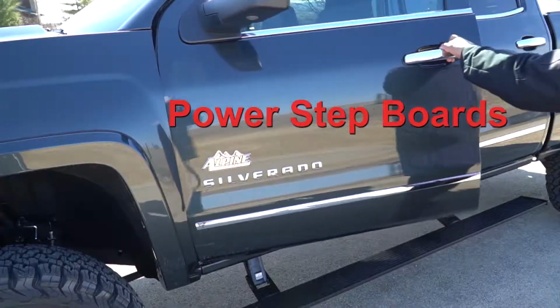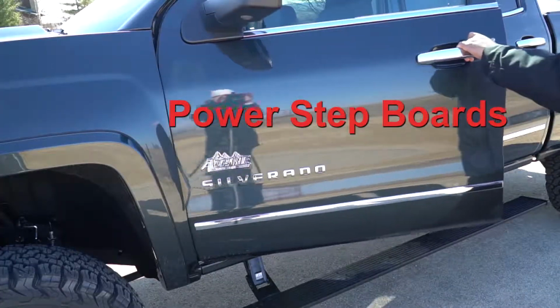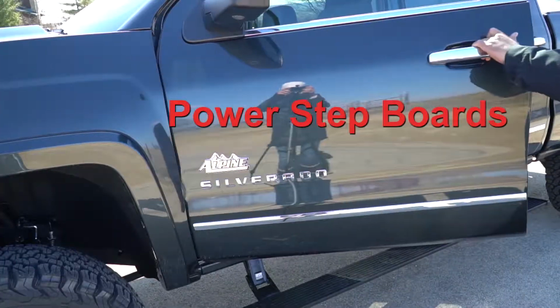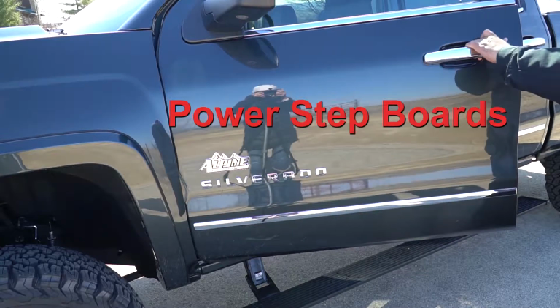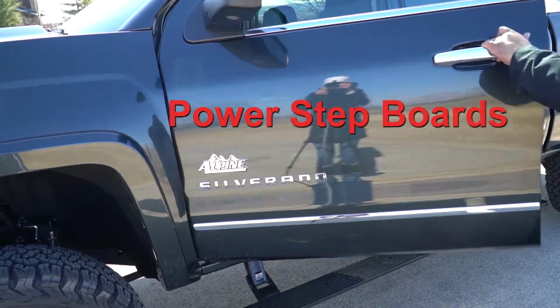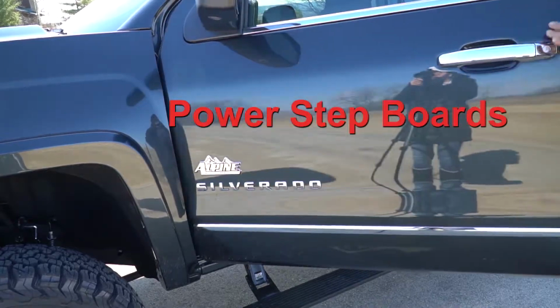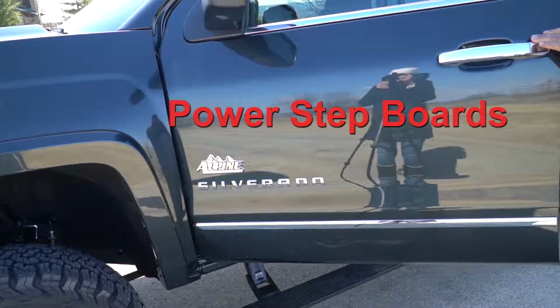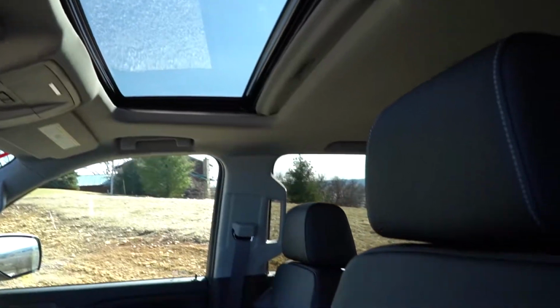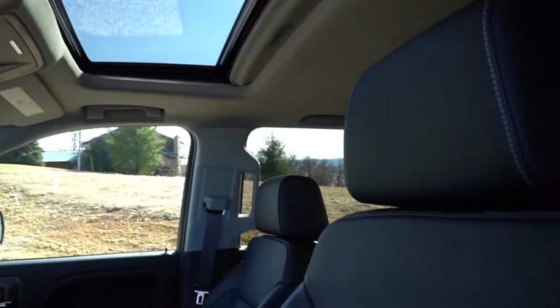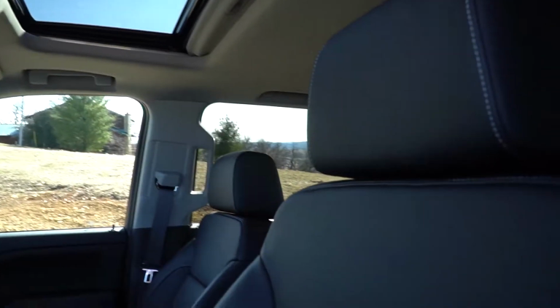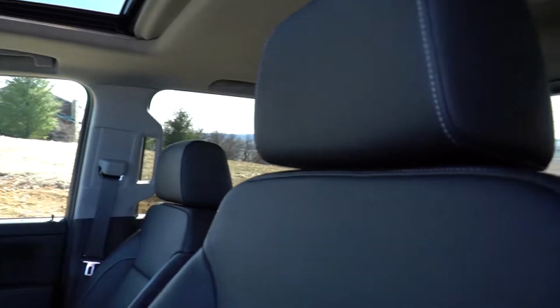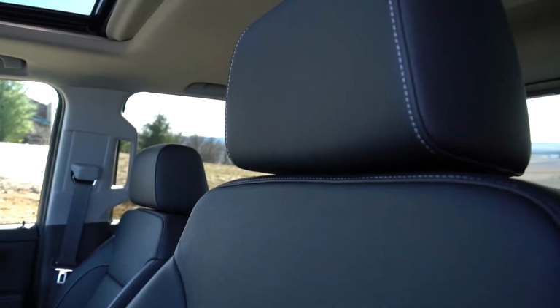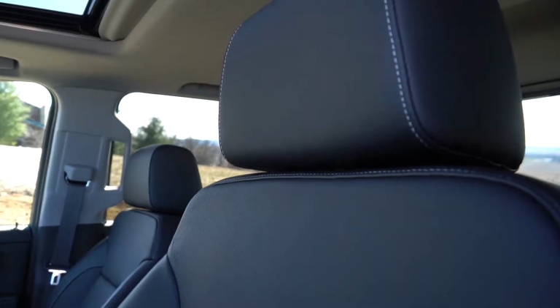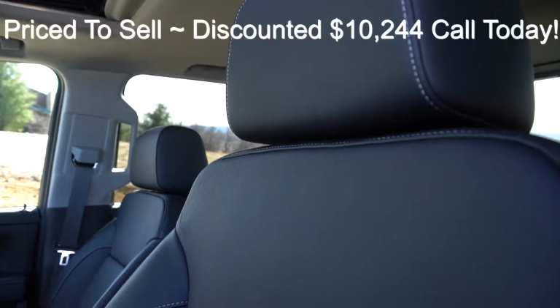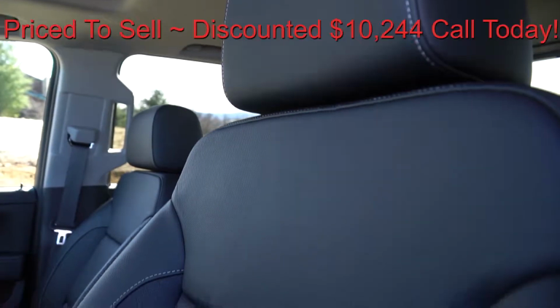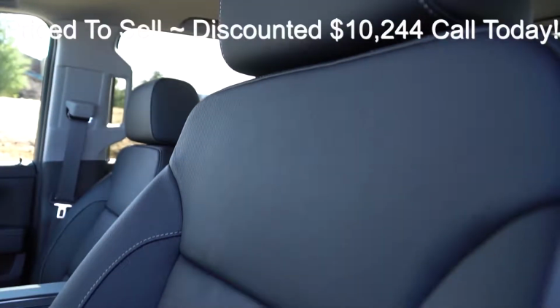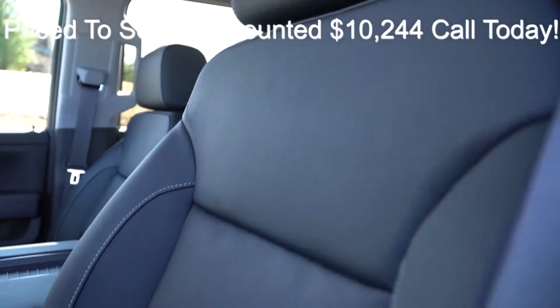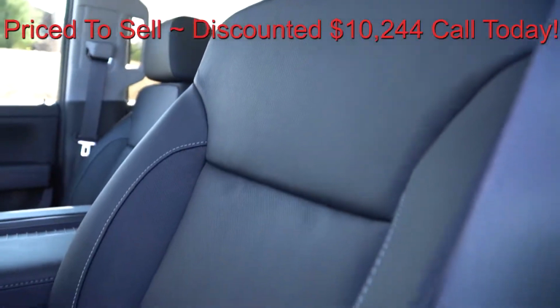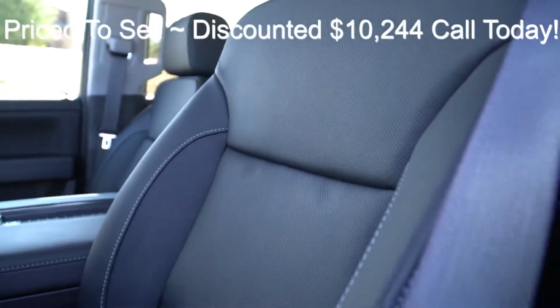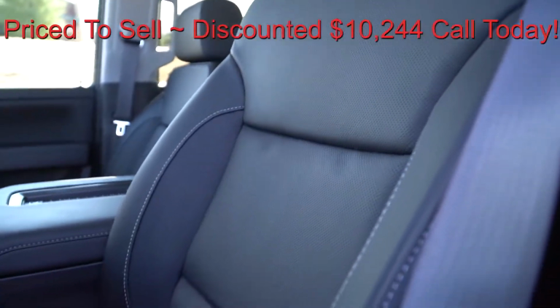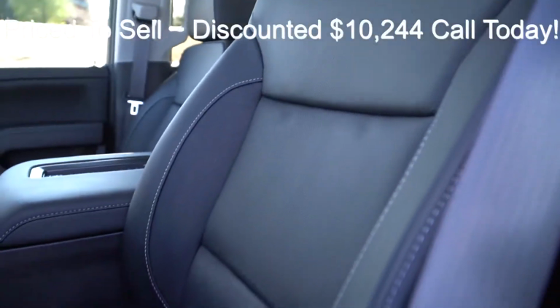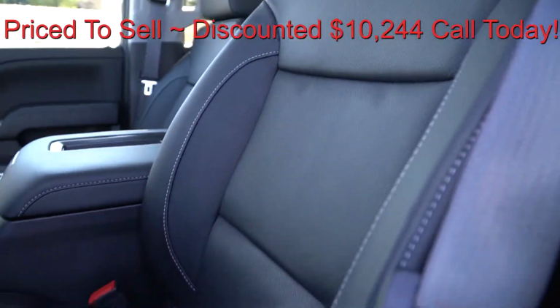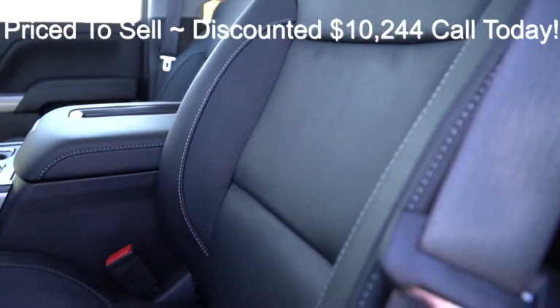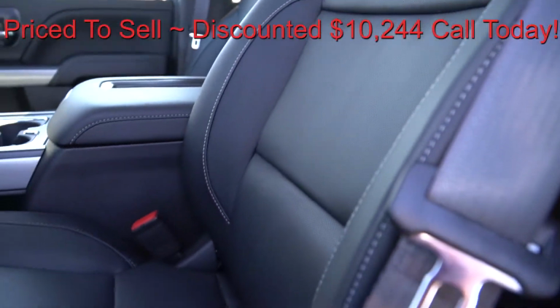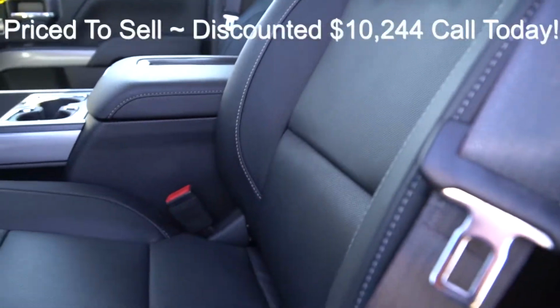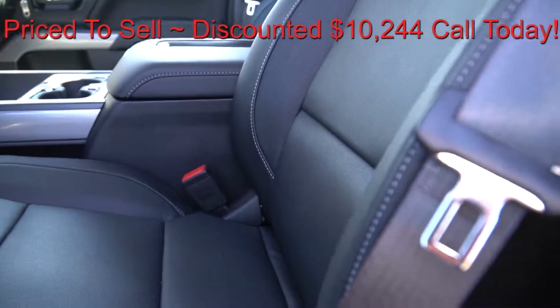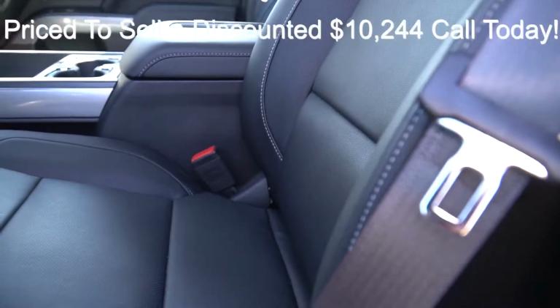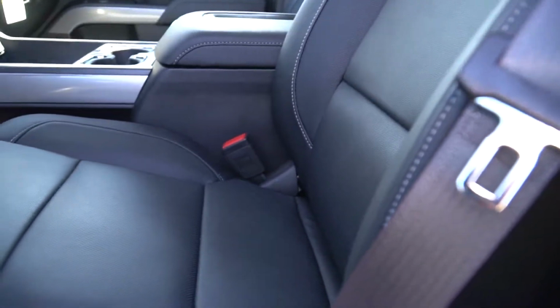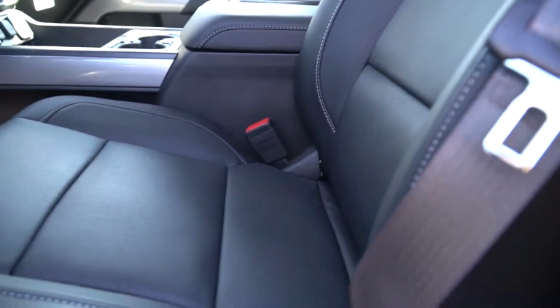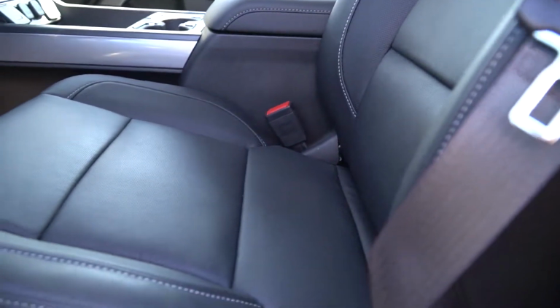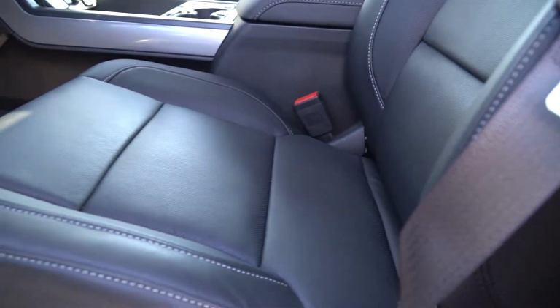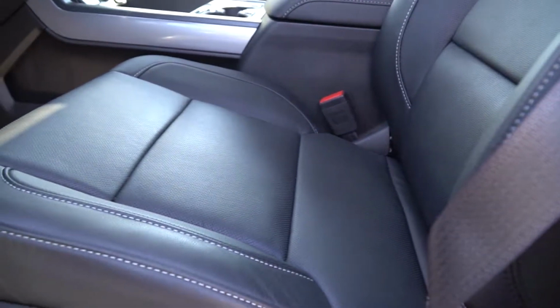Inside you can see the sunroof, leather seats throughout, and in the back seat there is plenty of leg room for your passengers. It's absolutely a good-looking truck. There are two cup holders in the front.